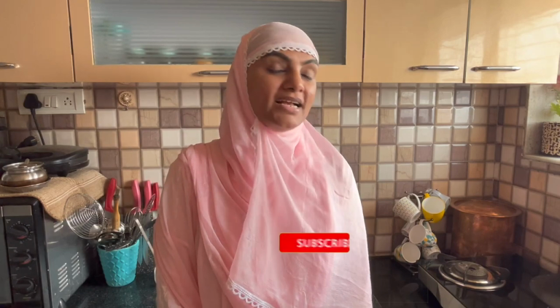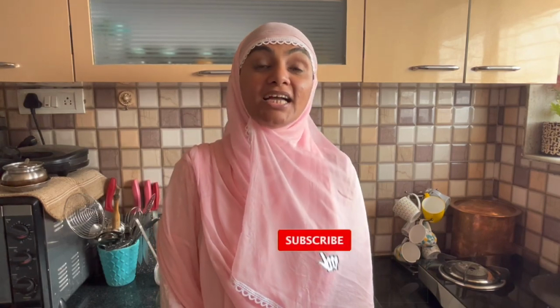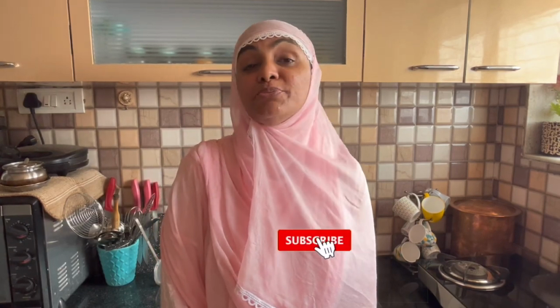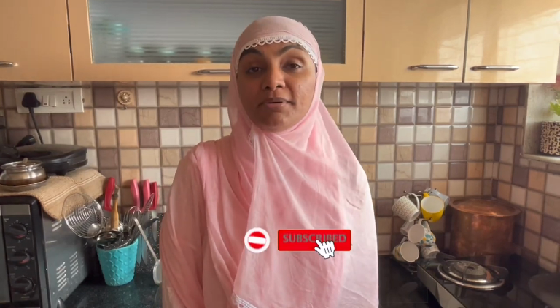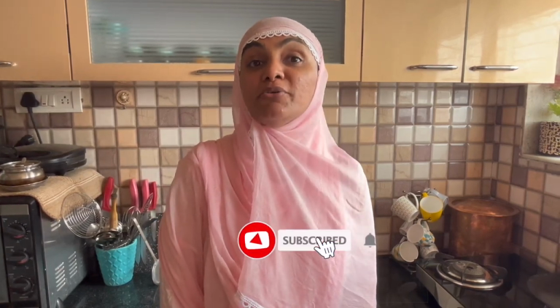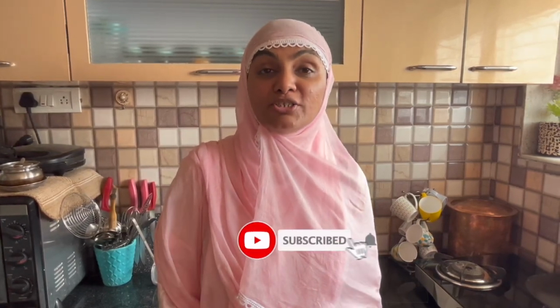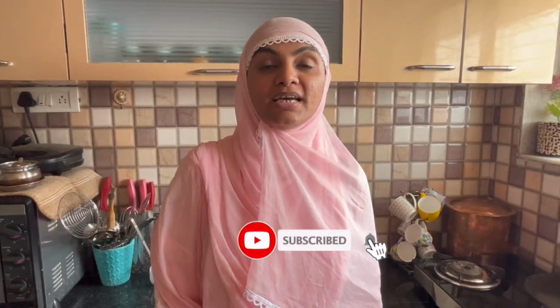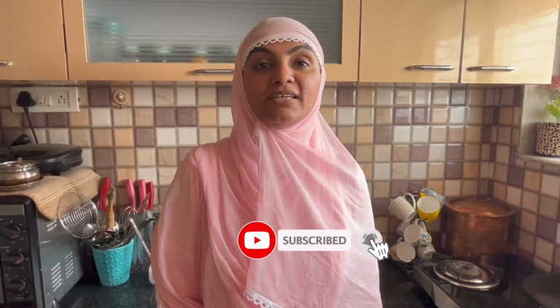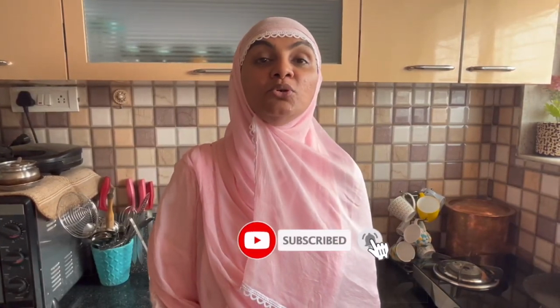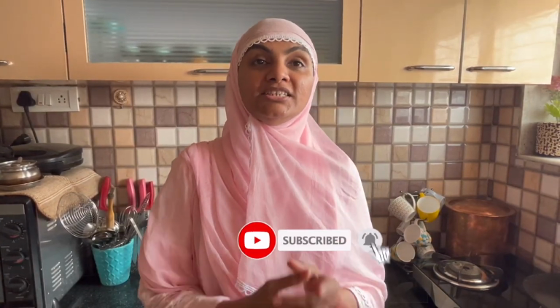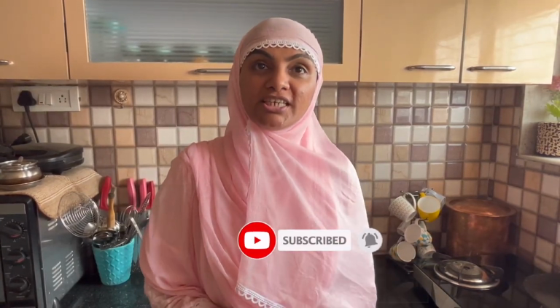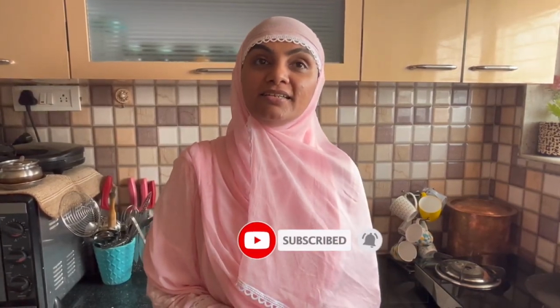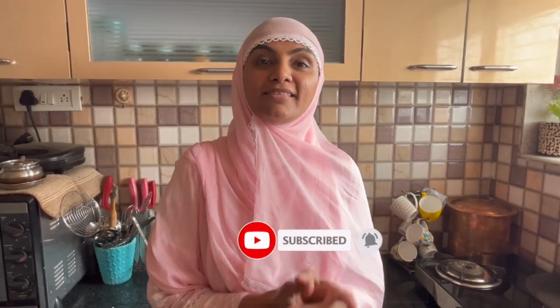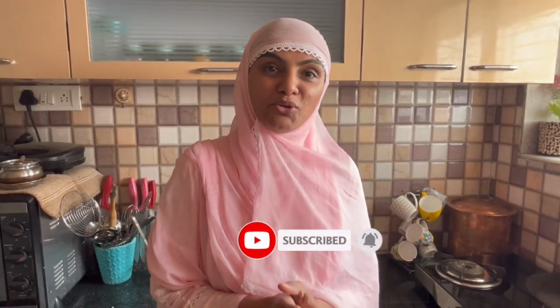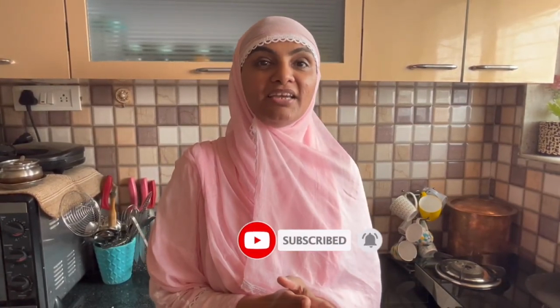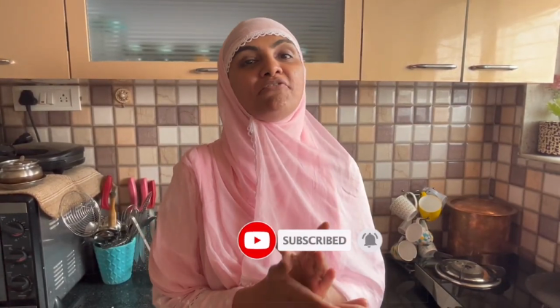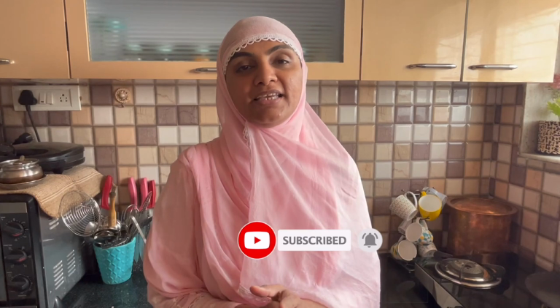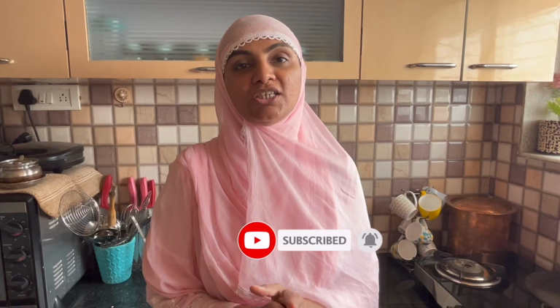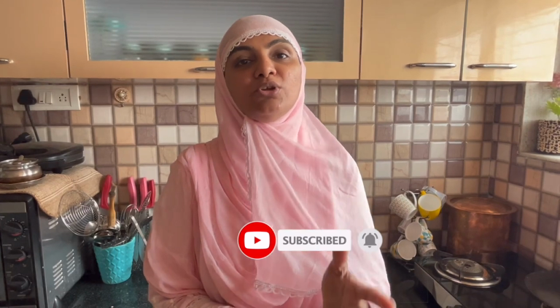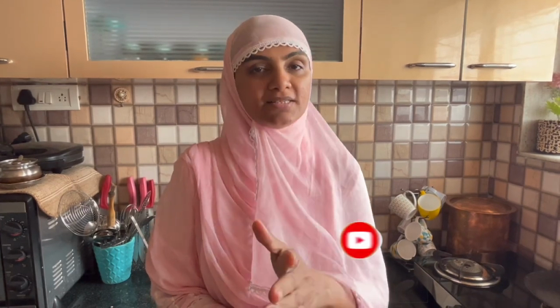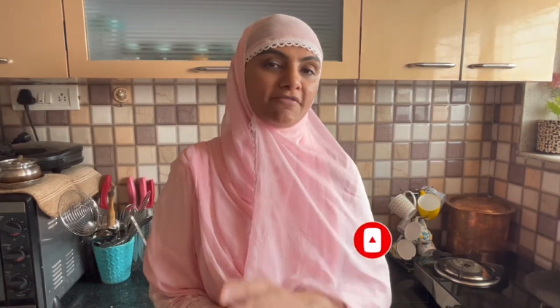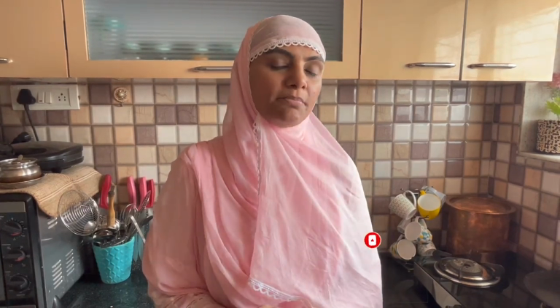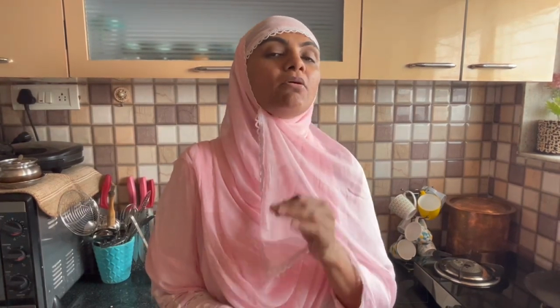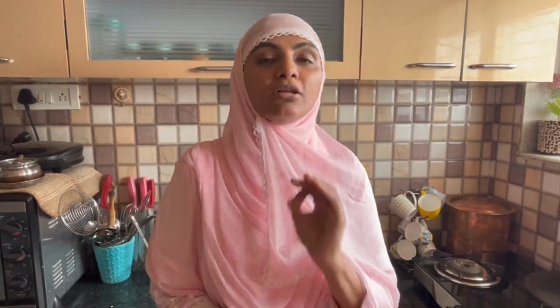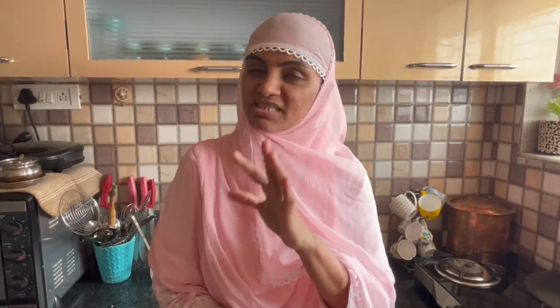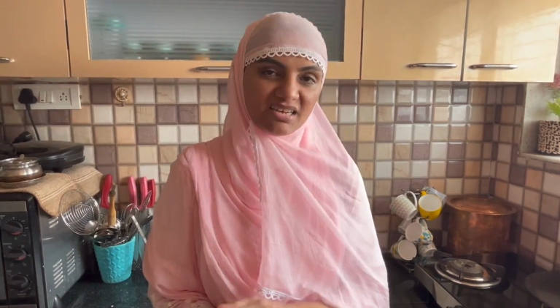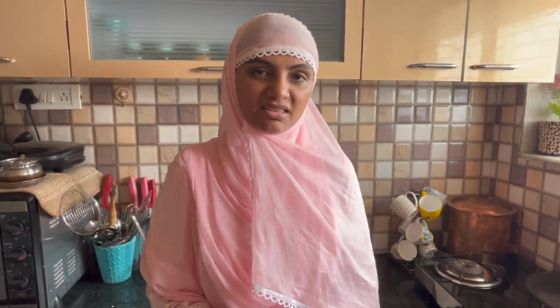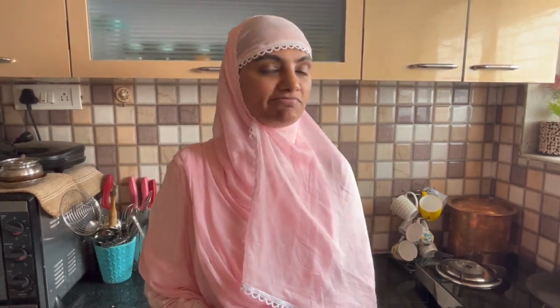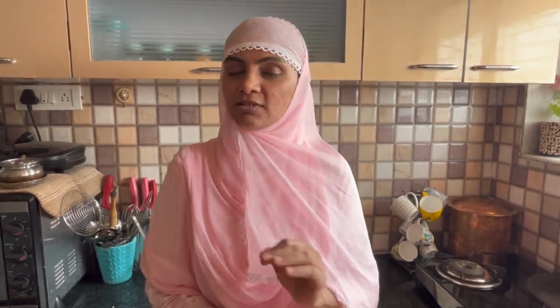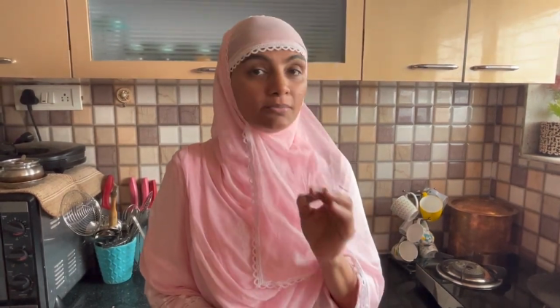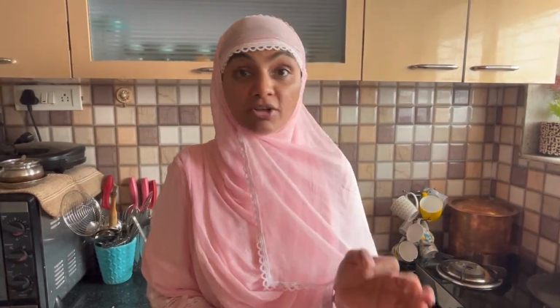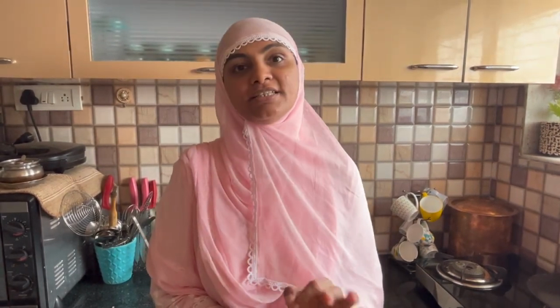What are you doing today? Today I am making Chicken Tandoori Masala Frying. It is very delicious and very tasty.